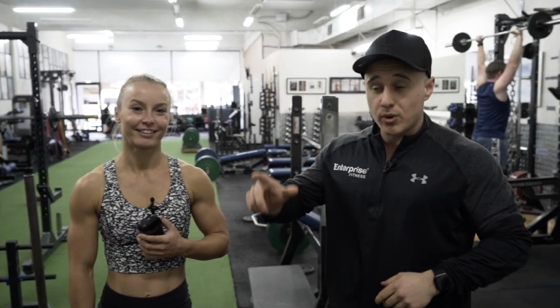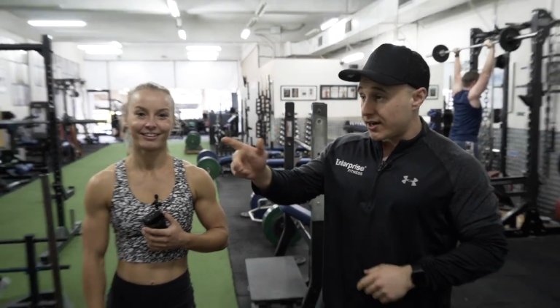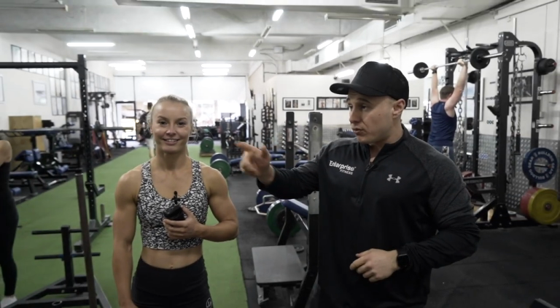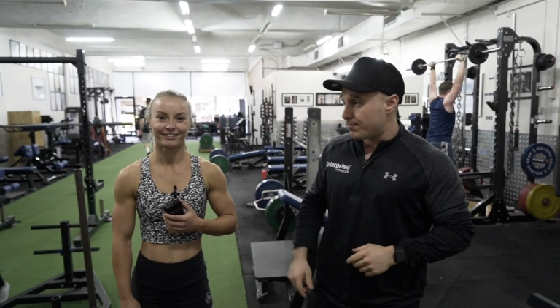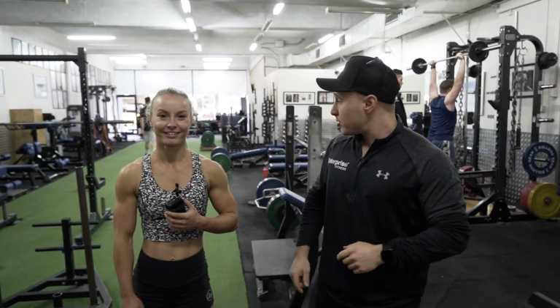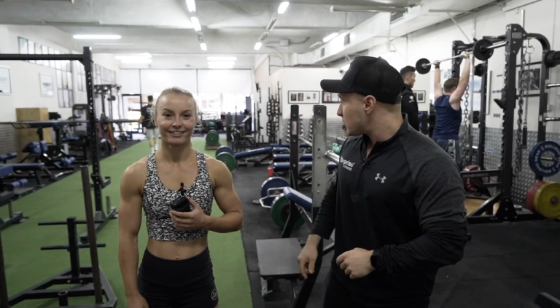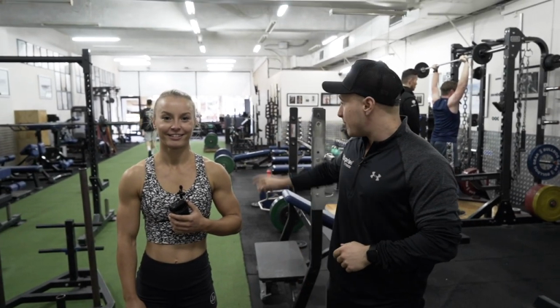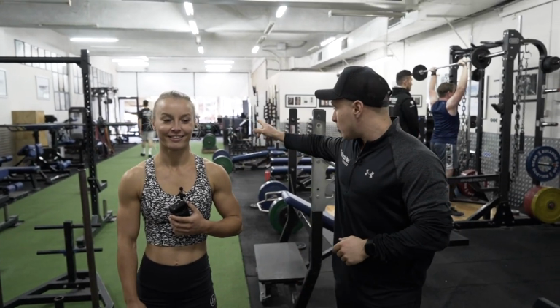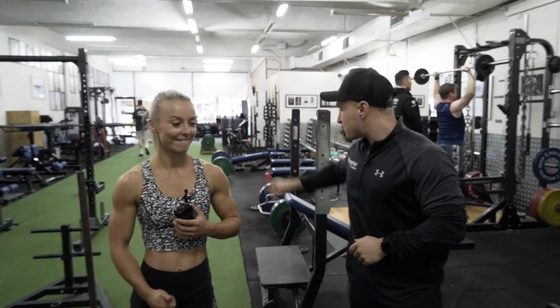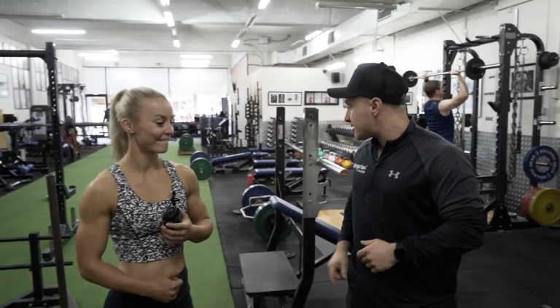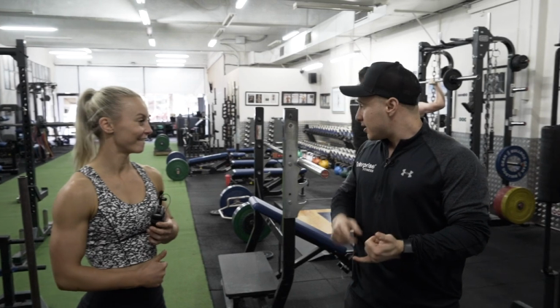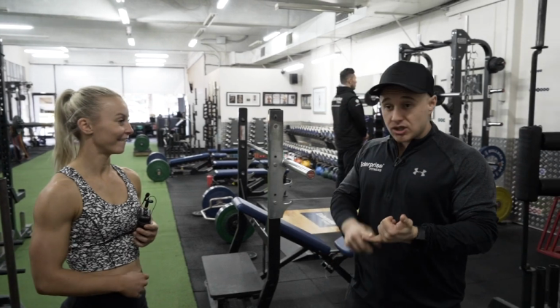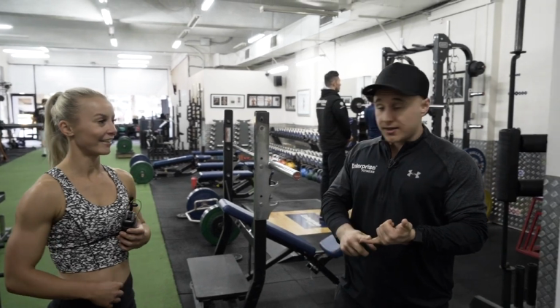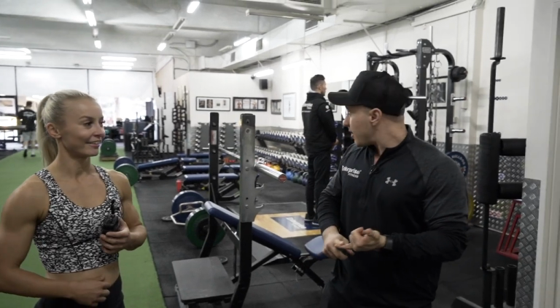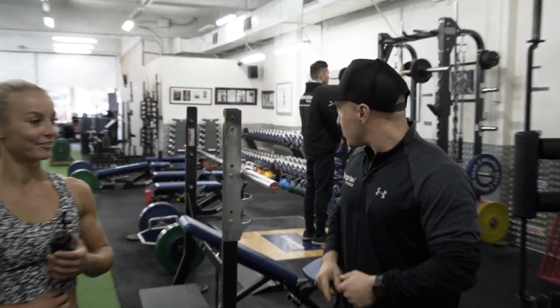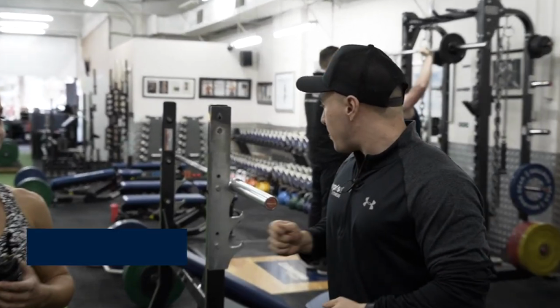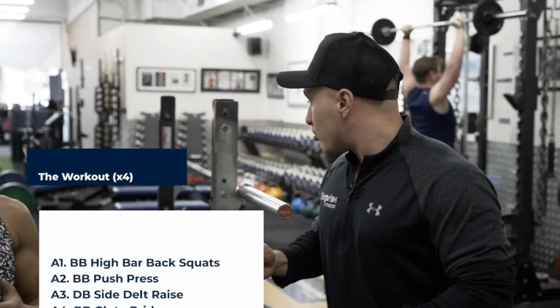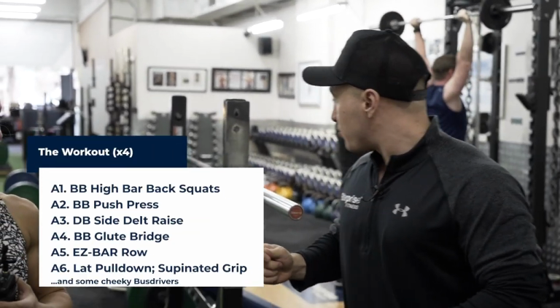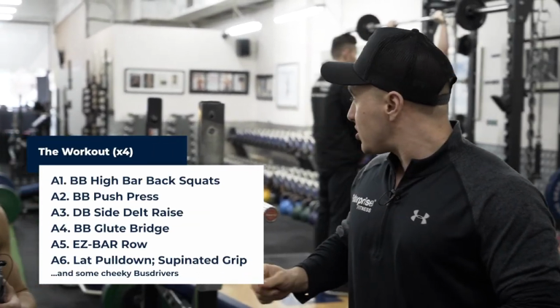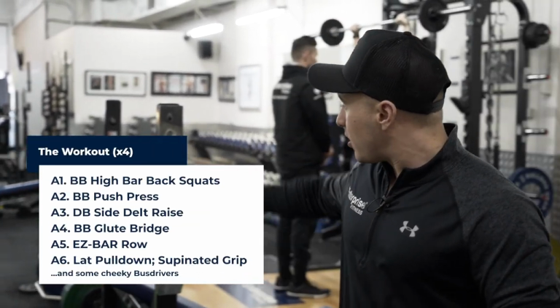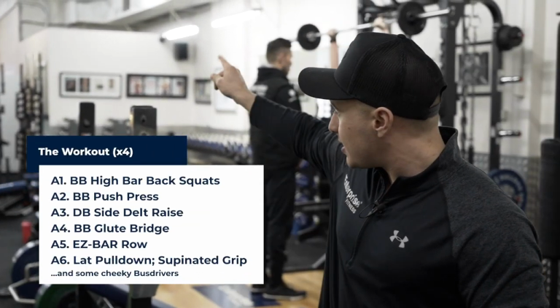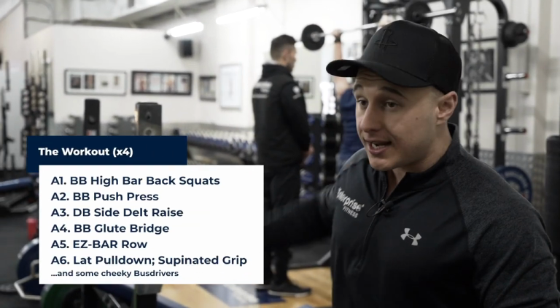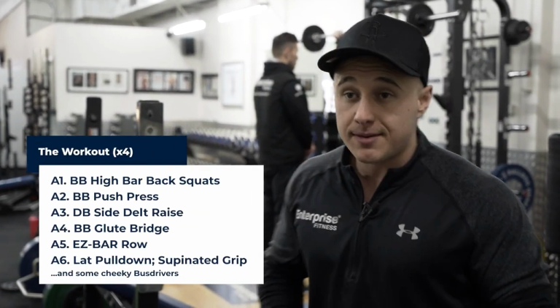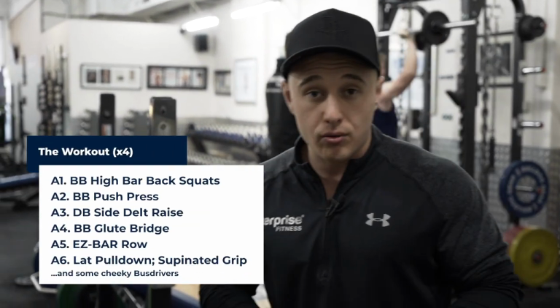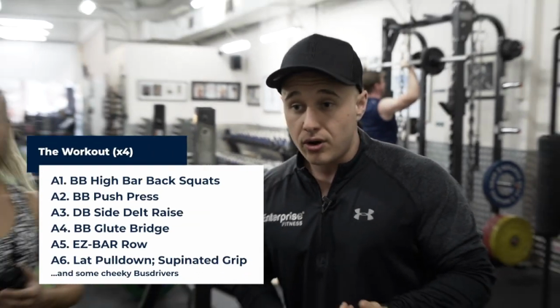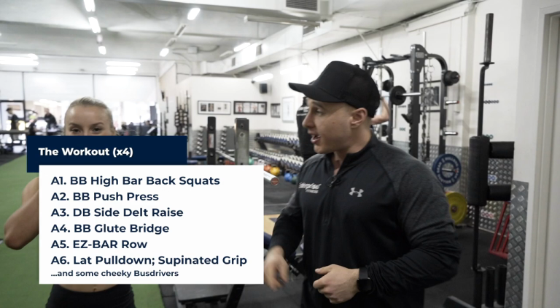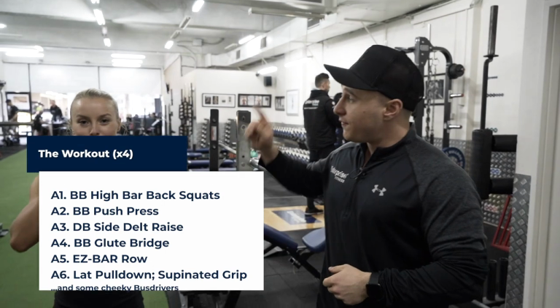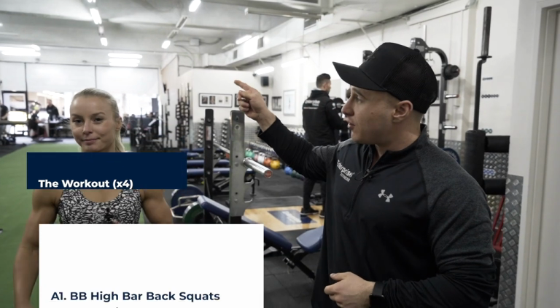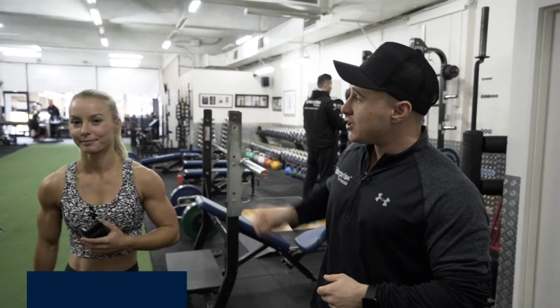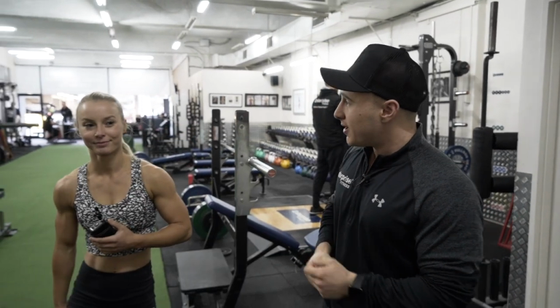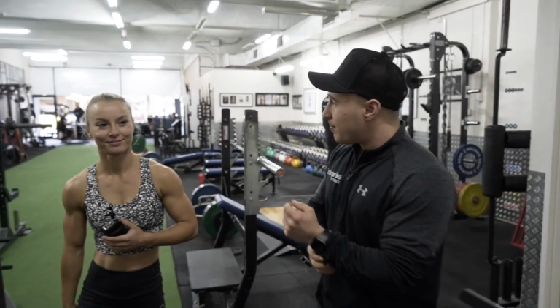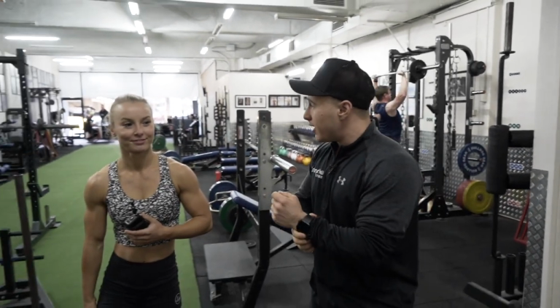We're starting off with barbell squats, coming into a push press, side delt raises. We've got barbell glute bridges, going into easy bar row, and we're going to finish off with supinated lat pulldown.